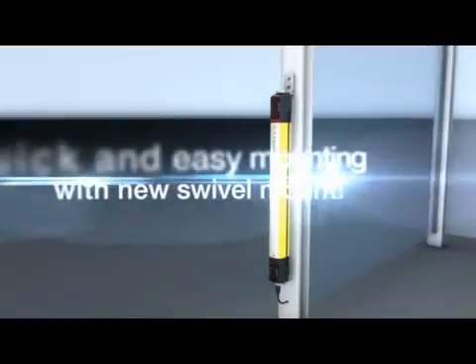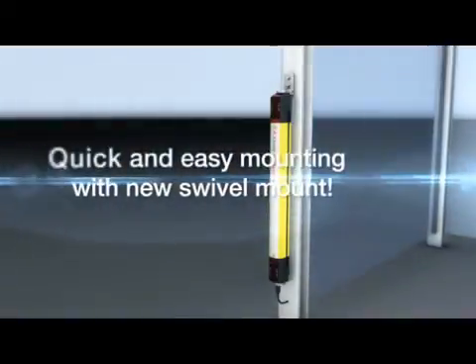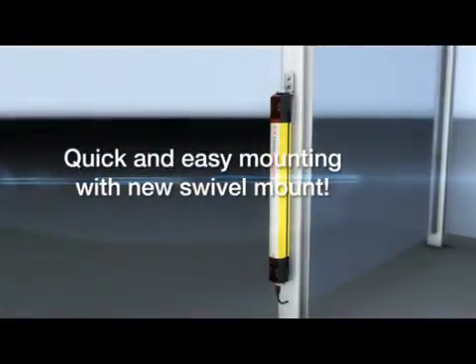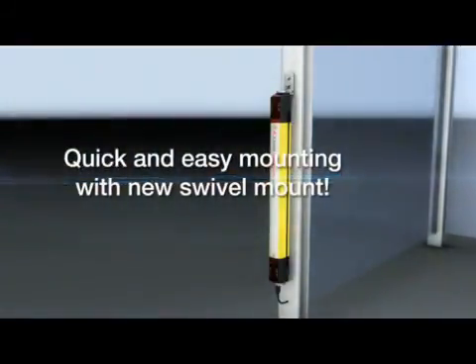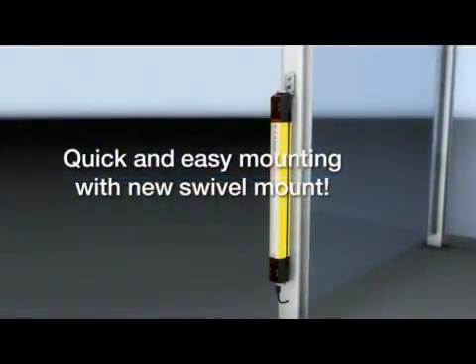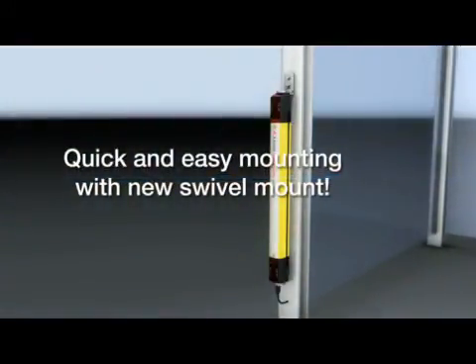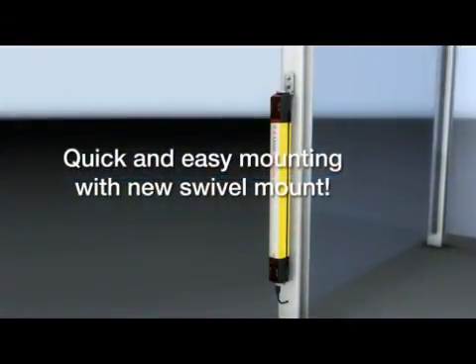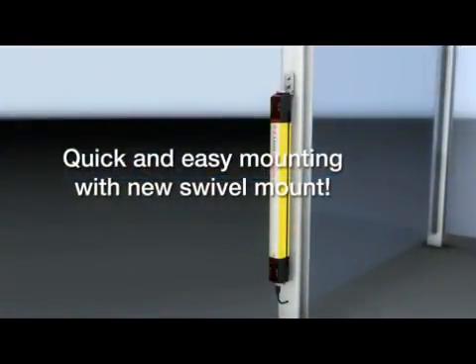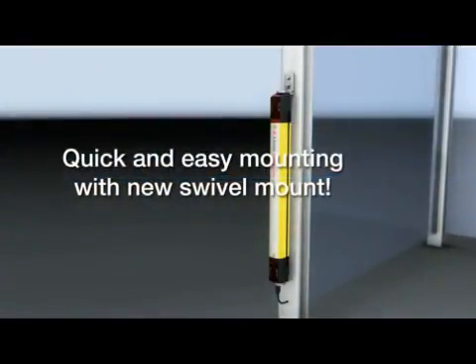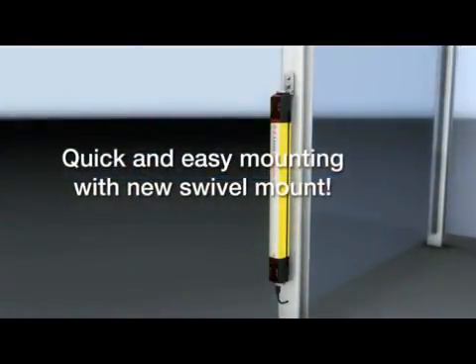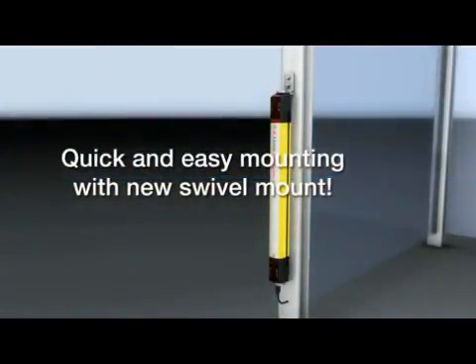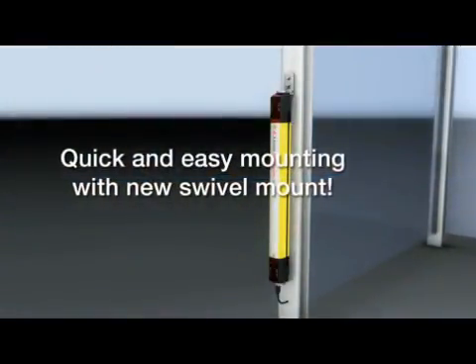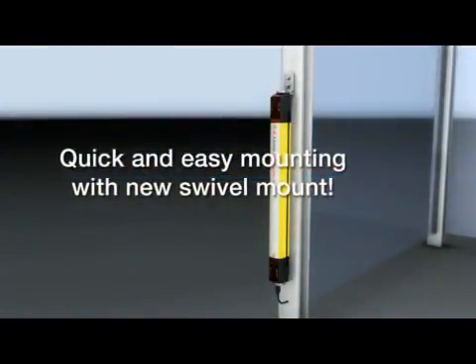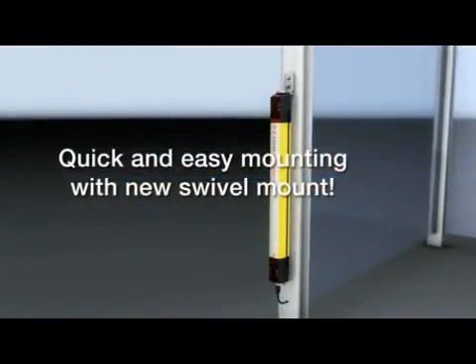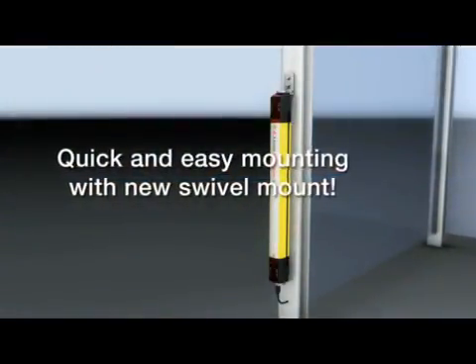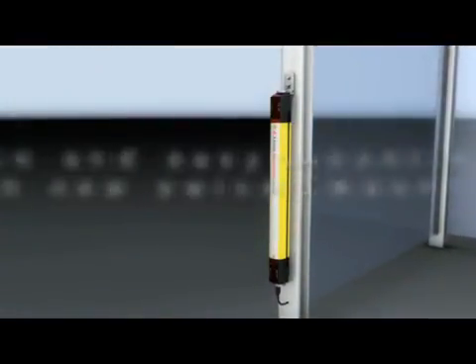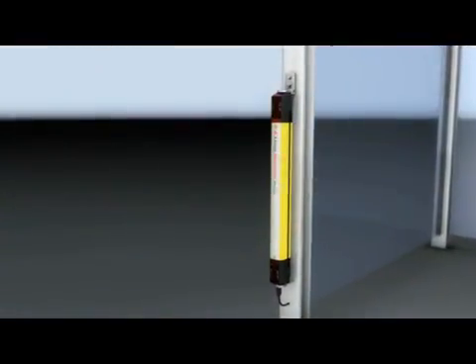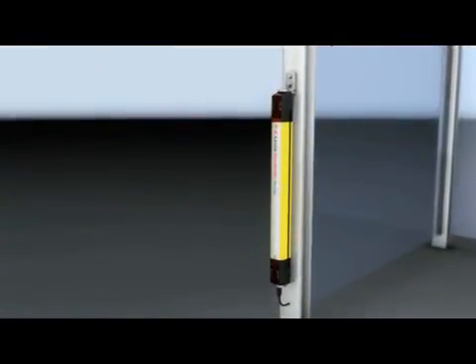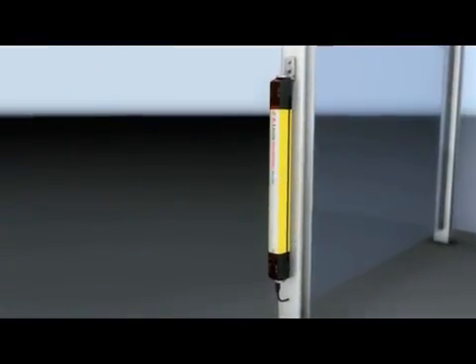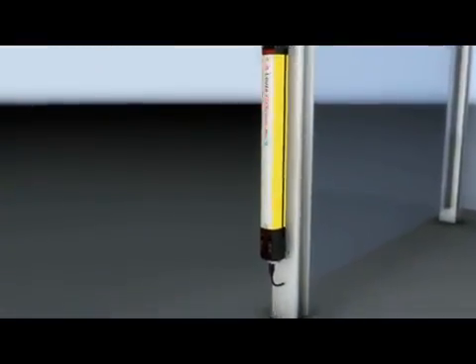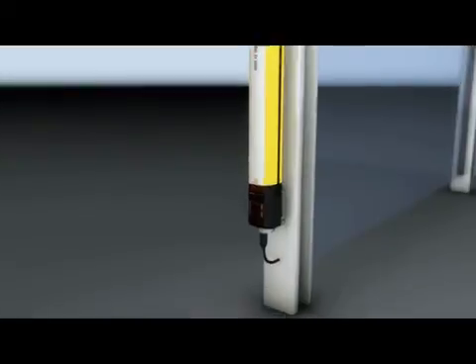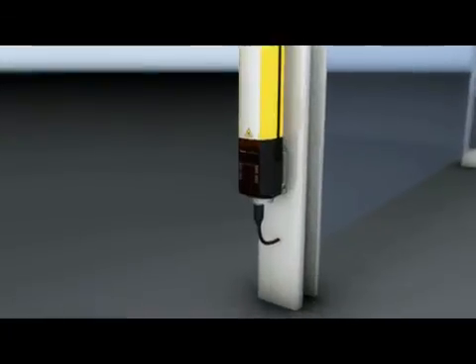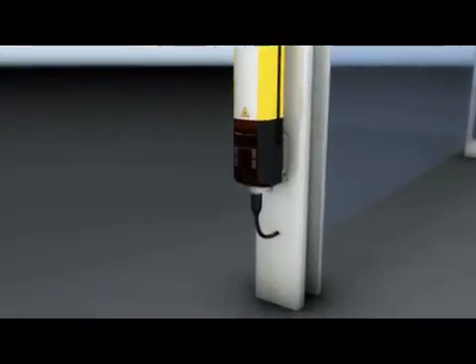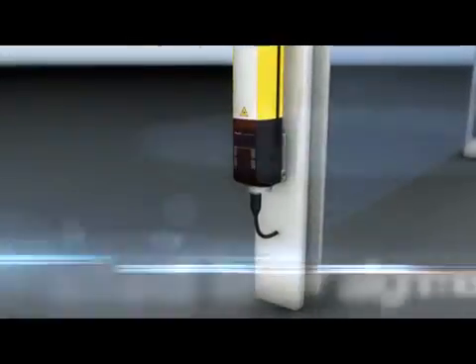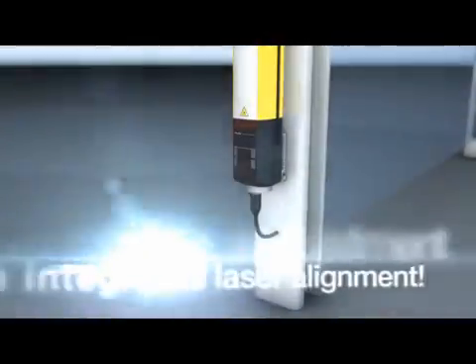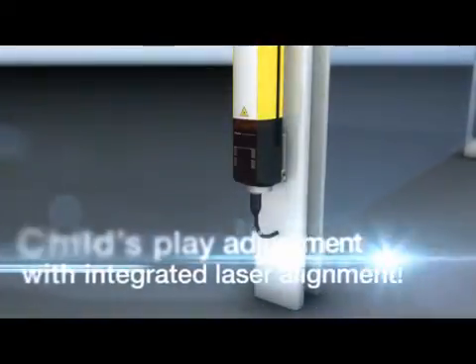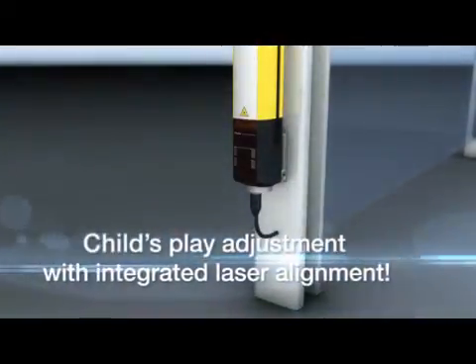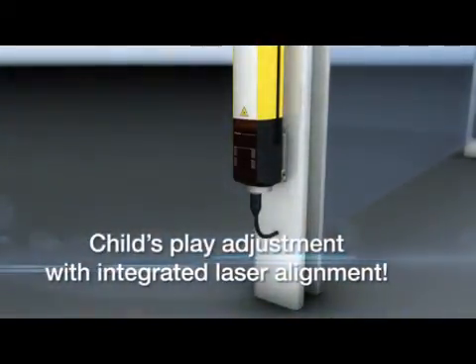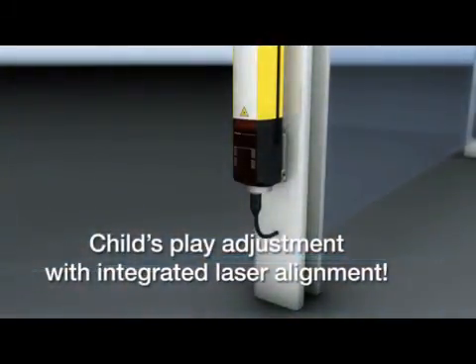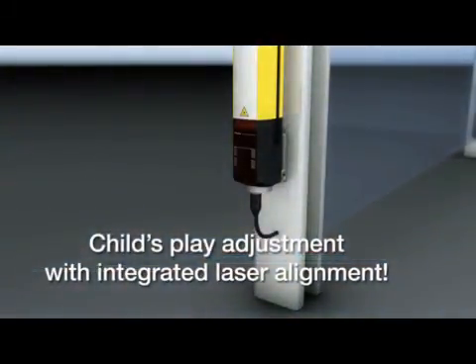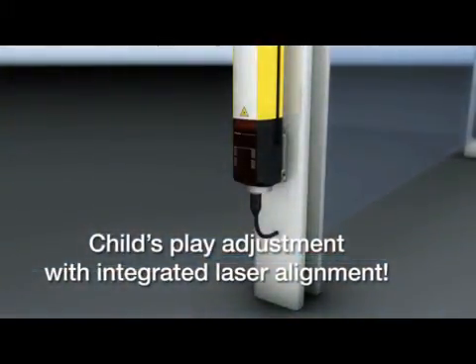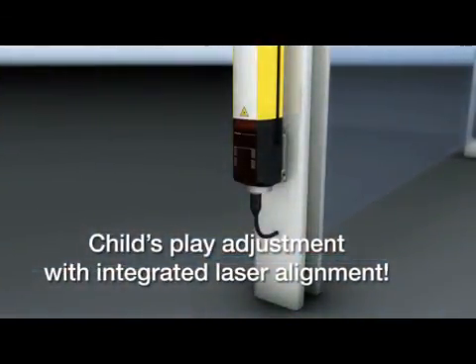For example, the new swivel mount — installation couldn't be simpler. Or the integrated laser alignment aid.